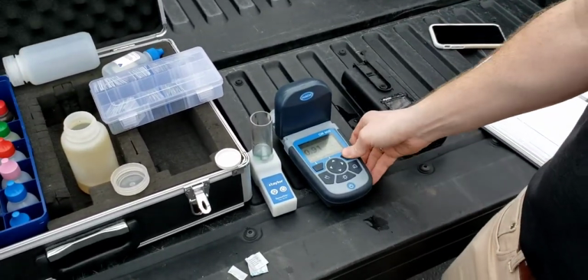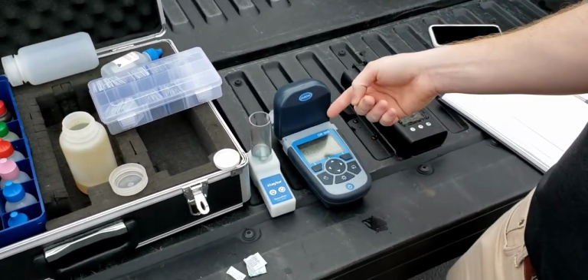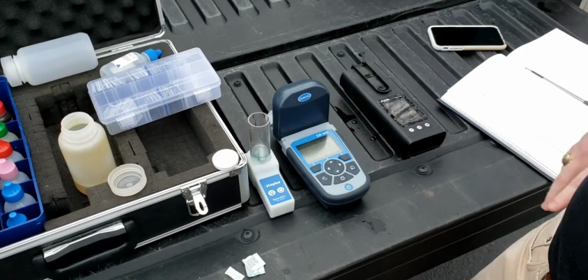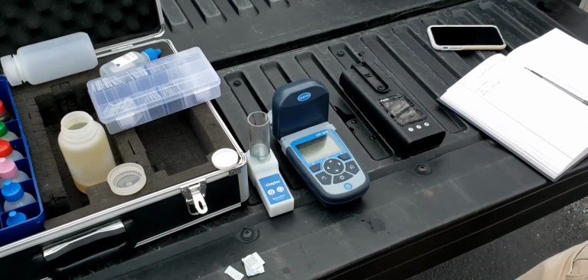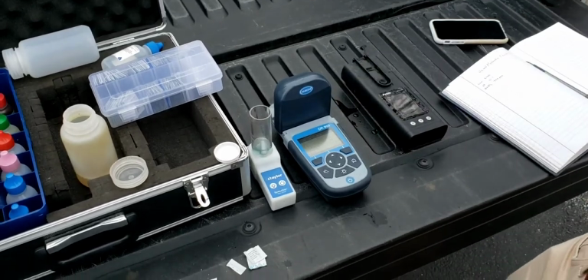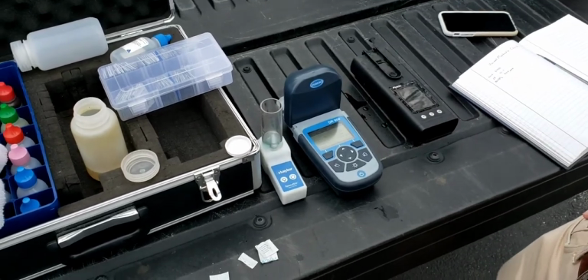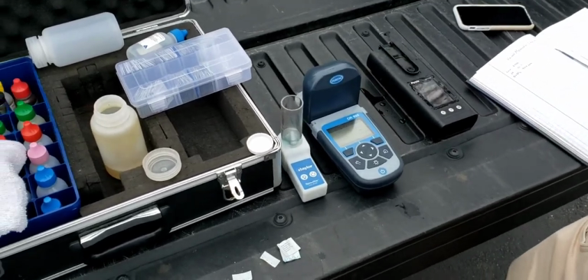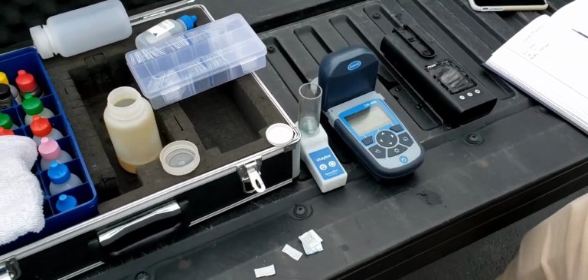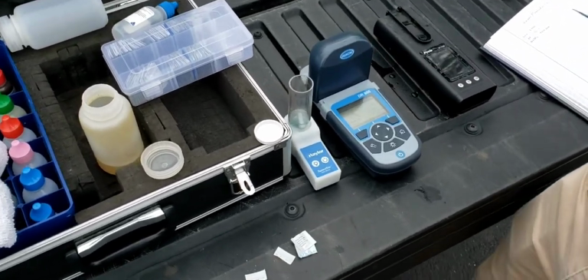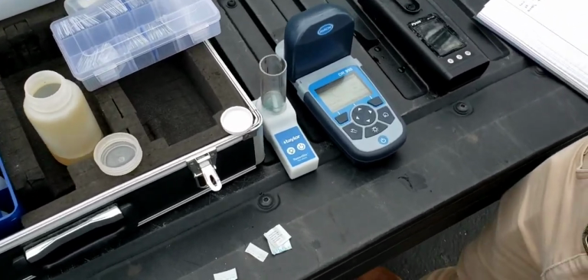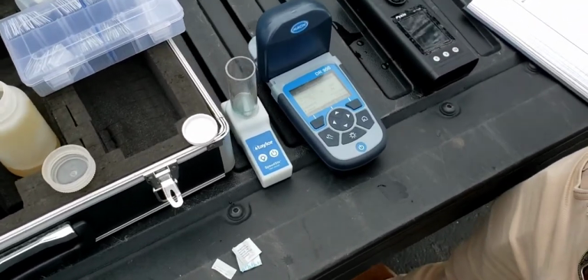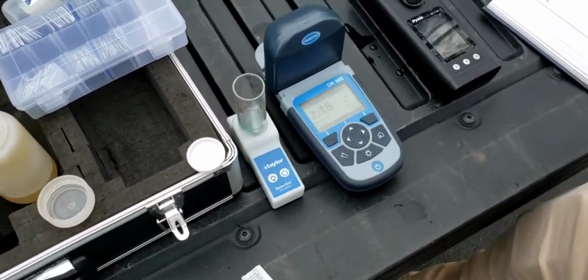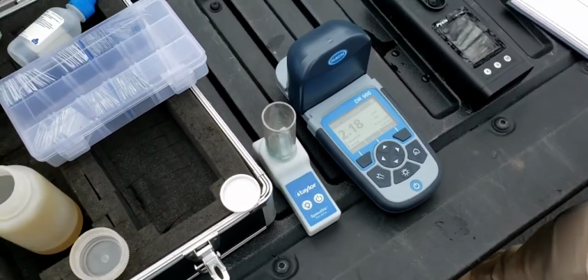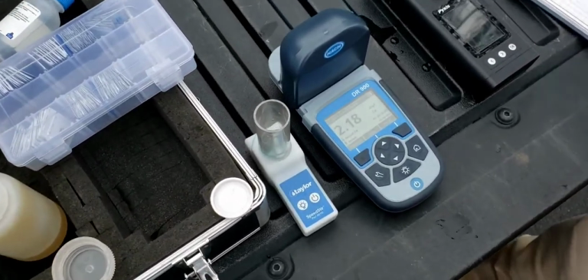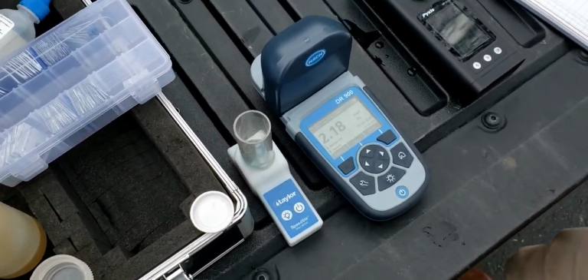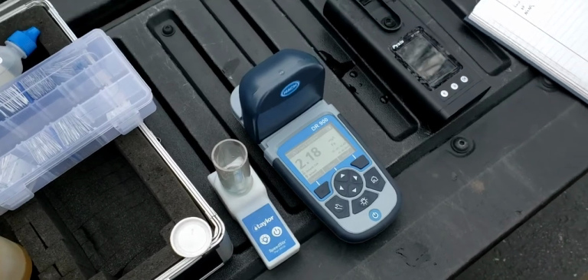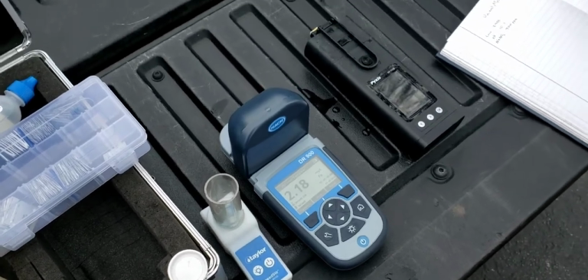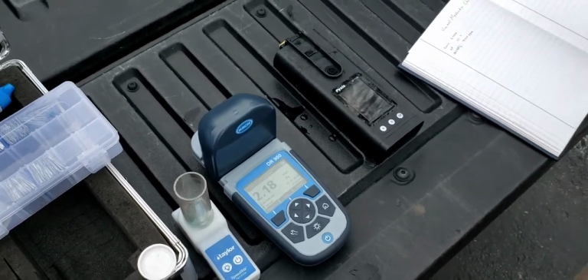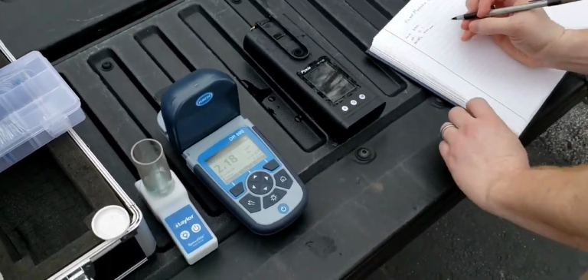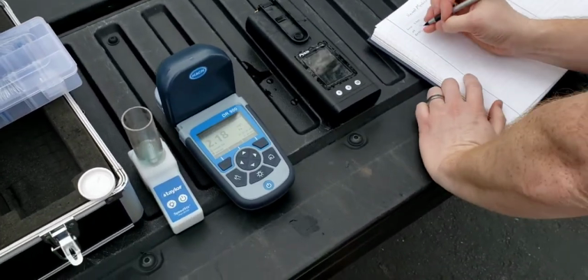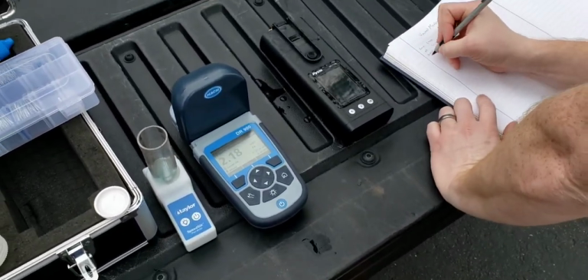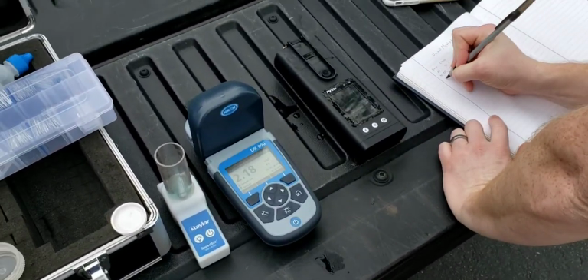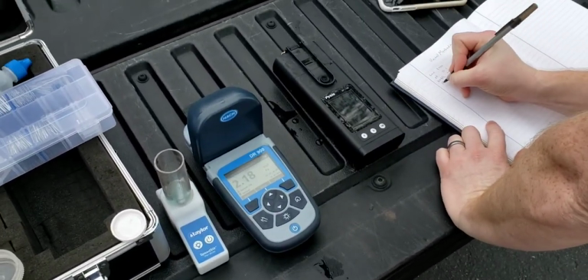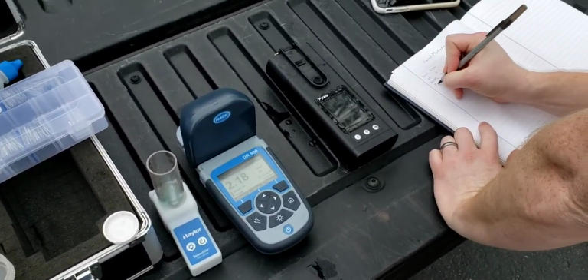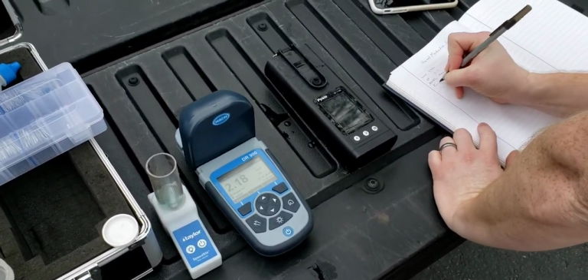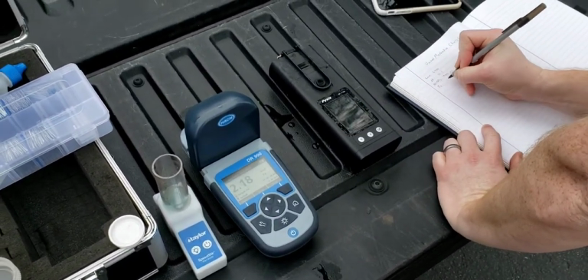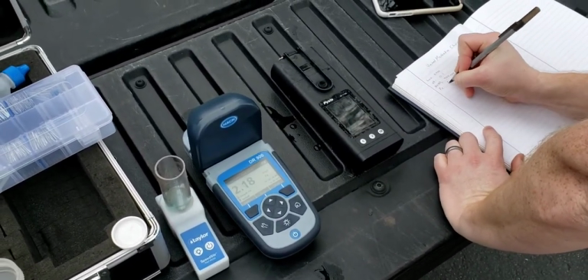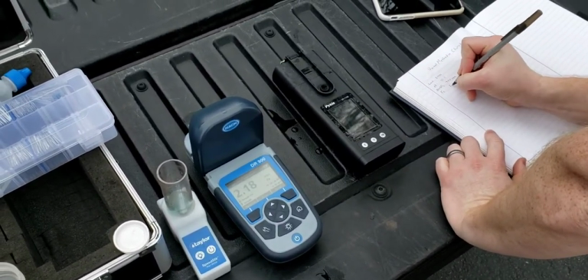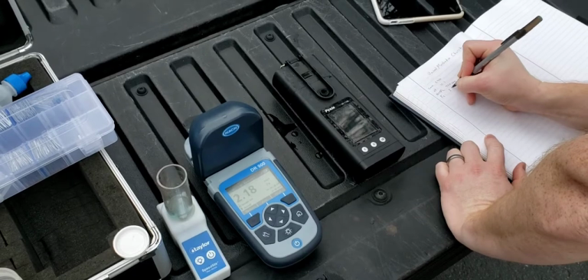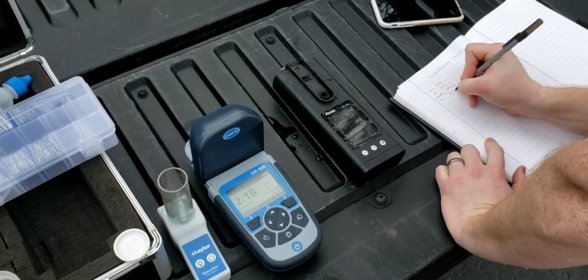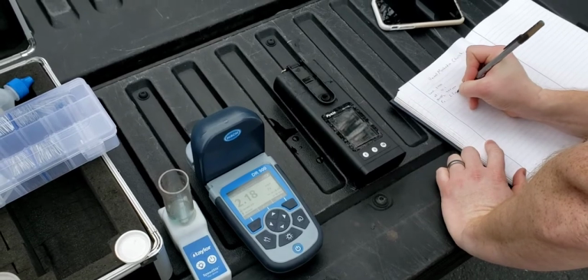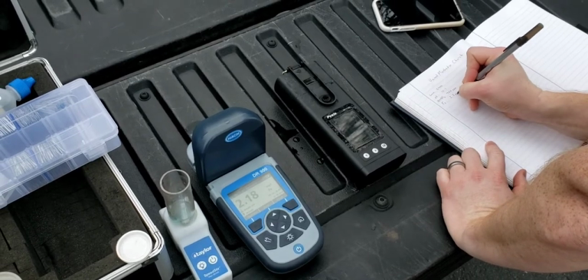The iron should be done counting down now. And we got 2.18 — I round that up to 2.2. So iron for this loop is 2.2 ppm, and that is pretty high.